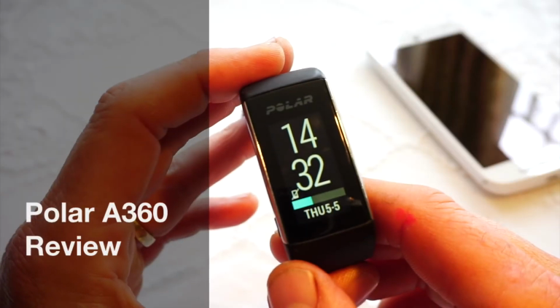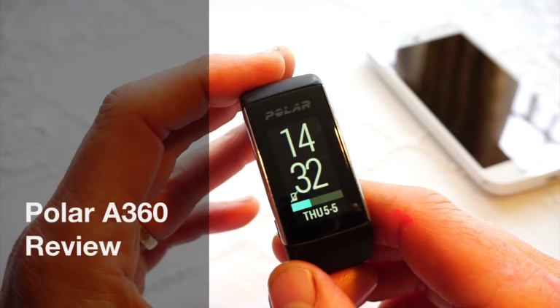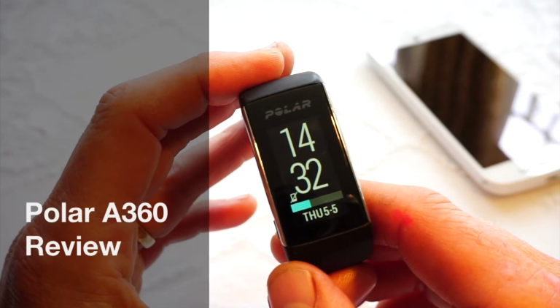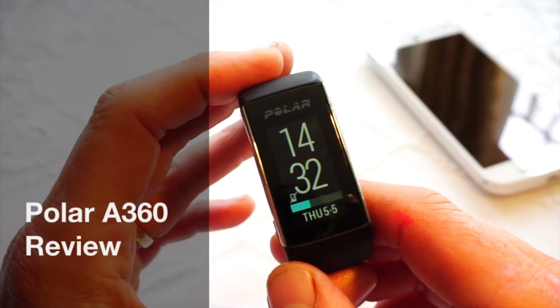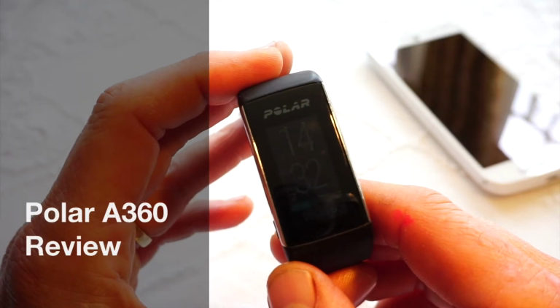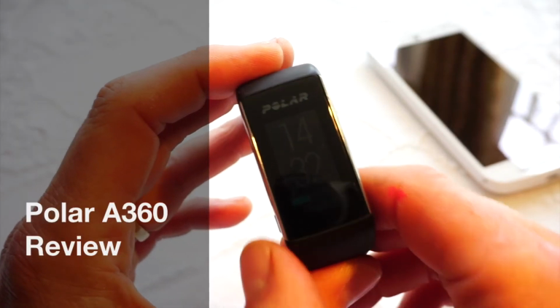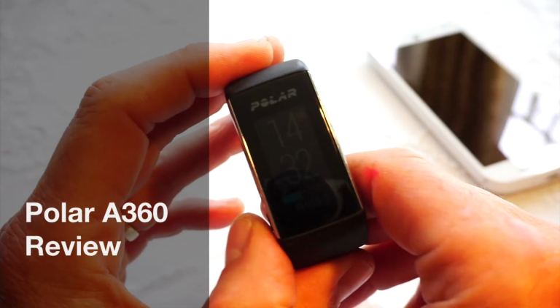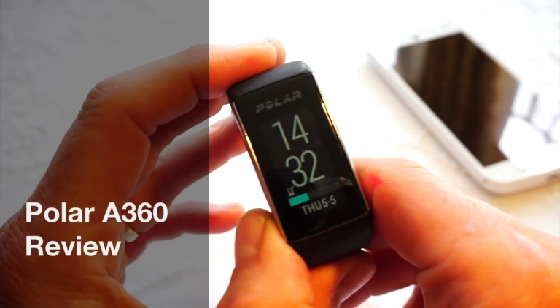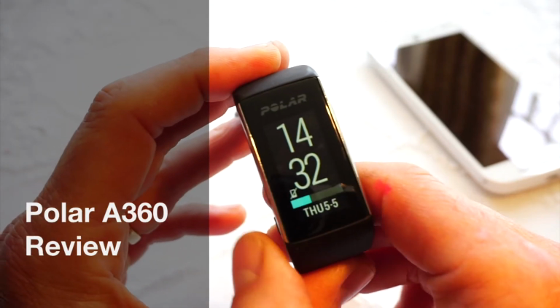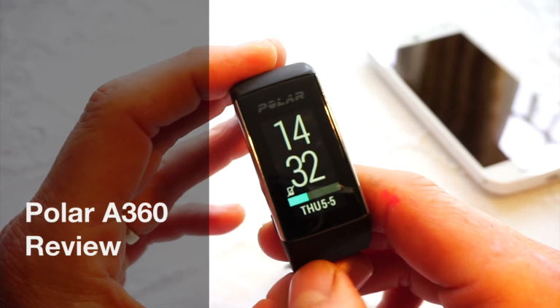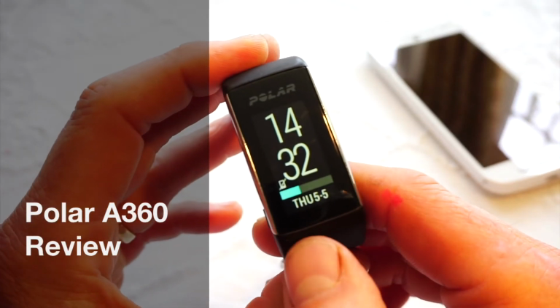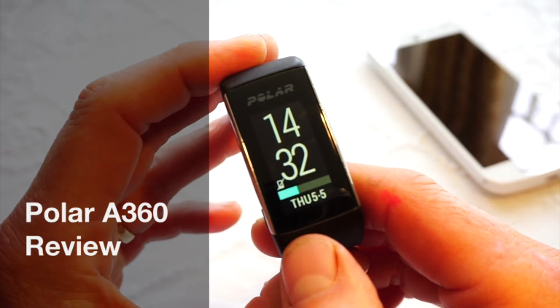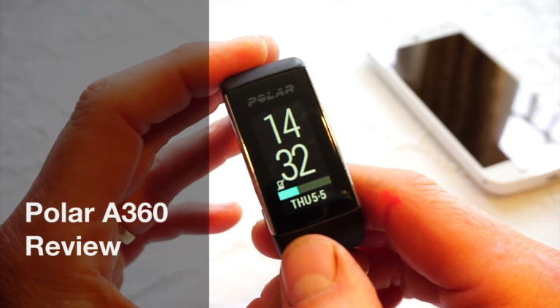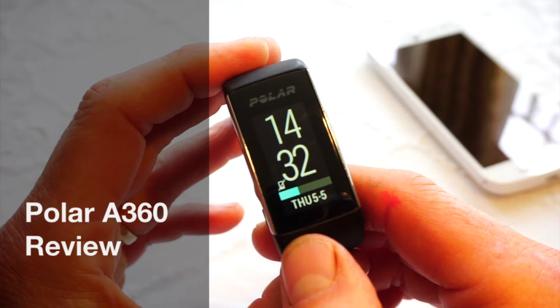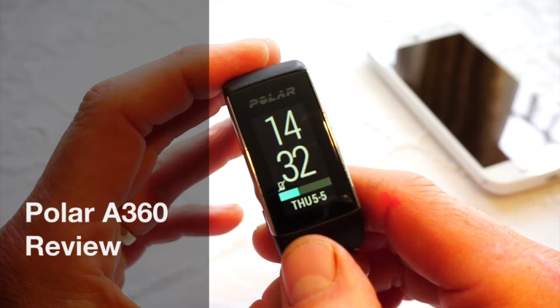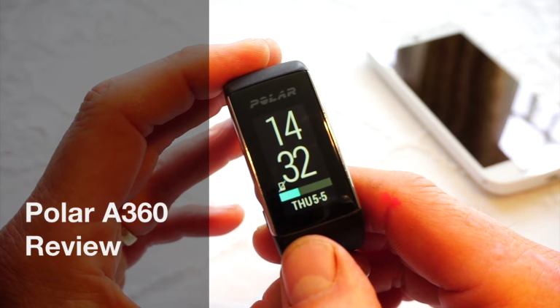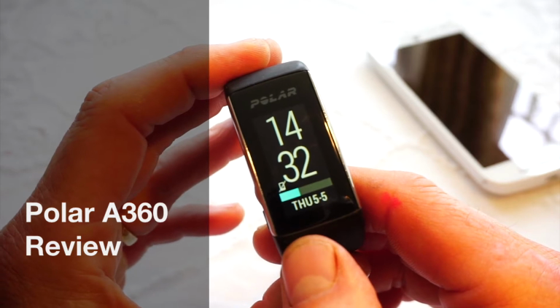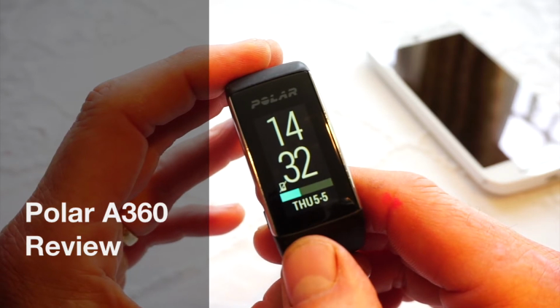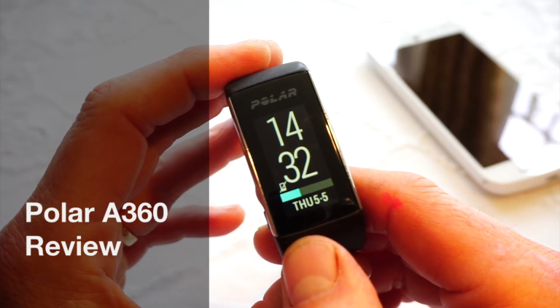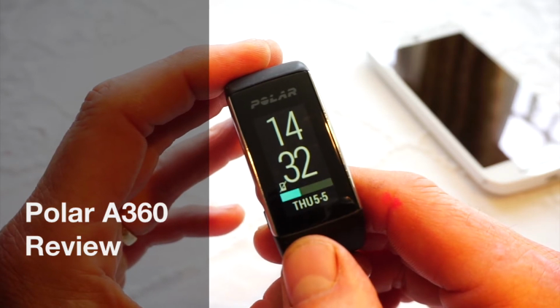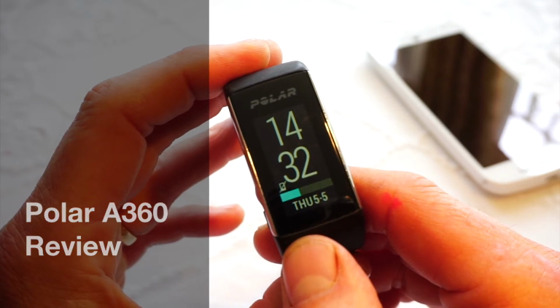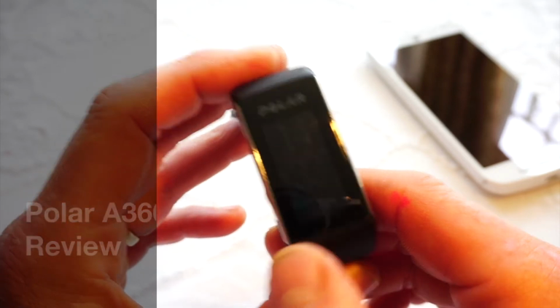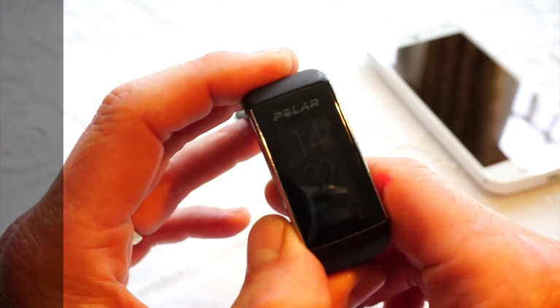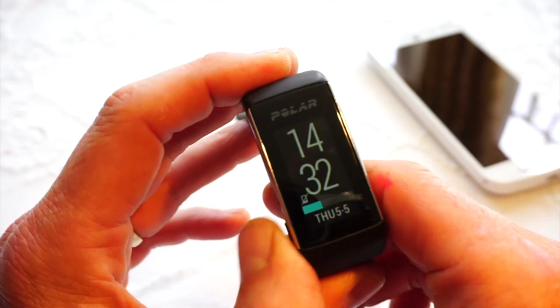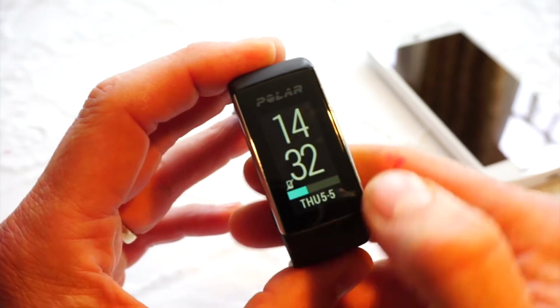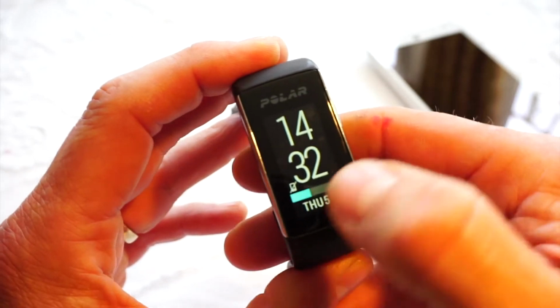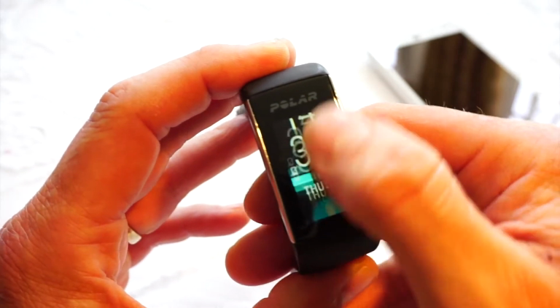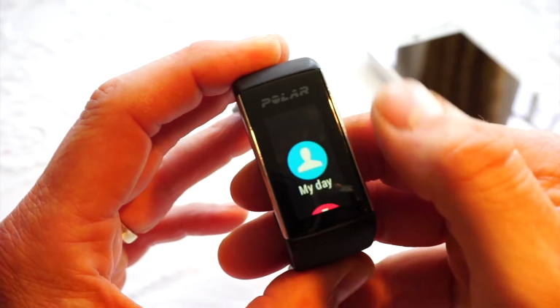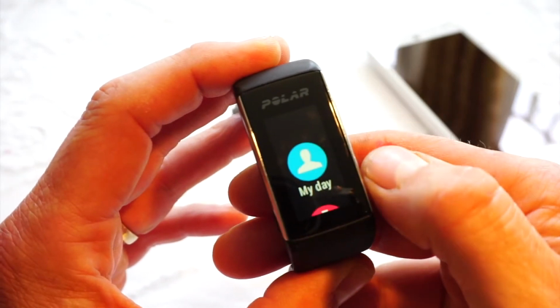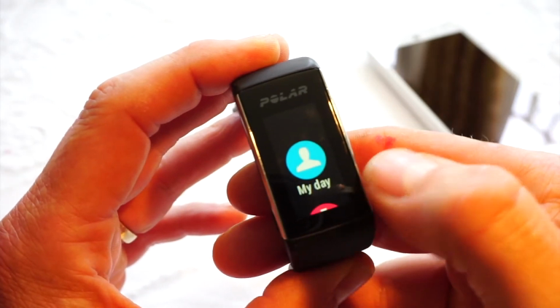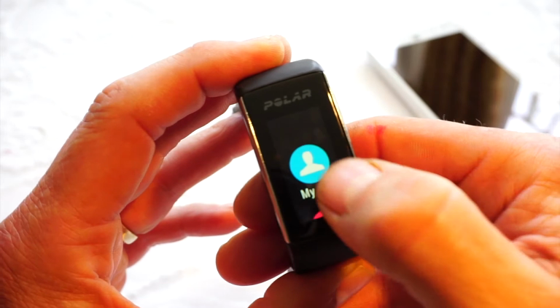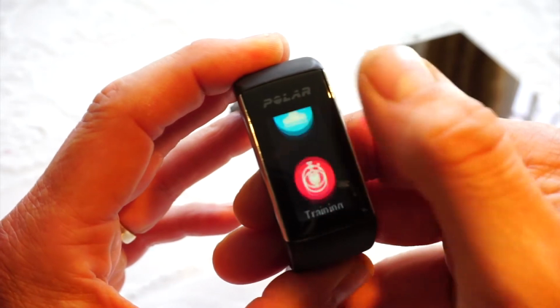Hi, this is Tristan from heartratemonitor.co.uk and this is my short video review of the Polar A360.